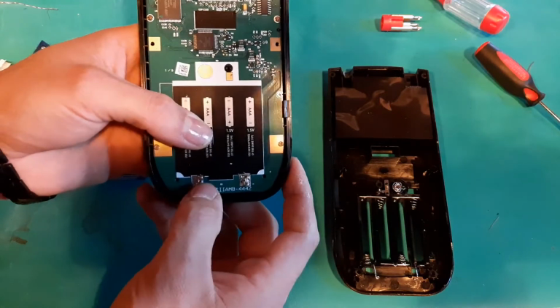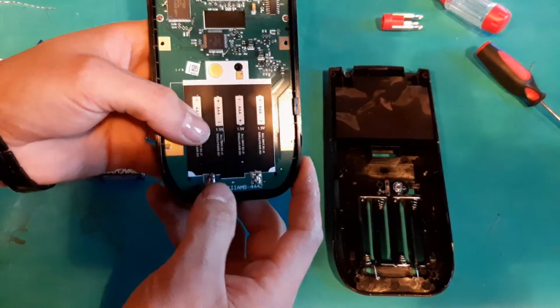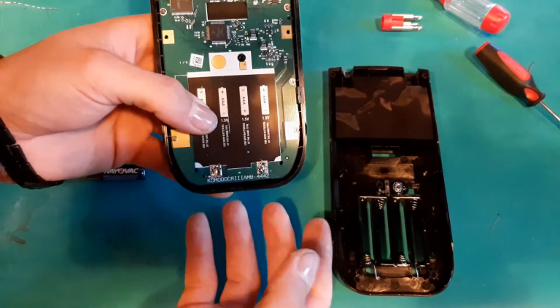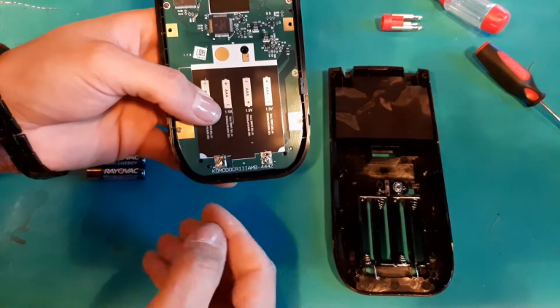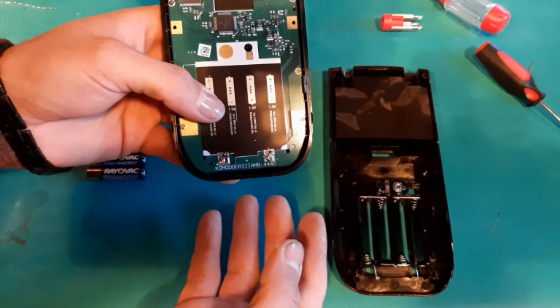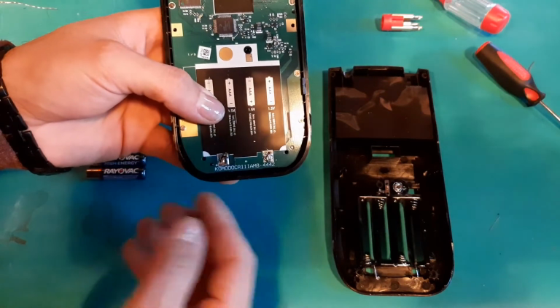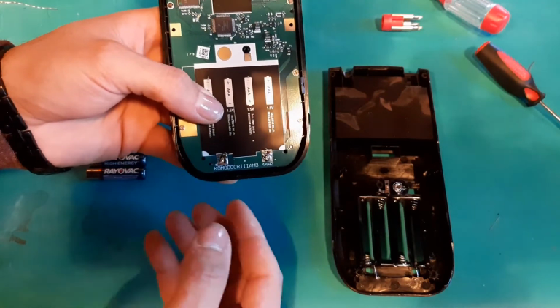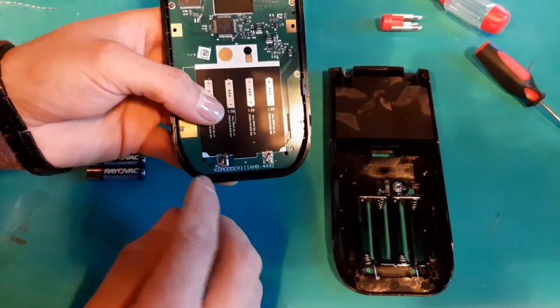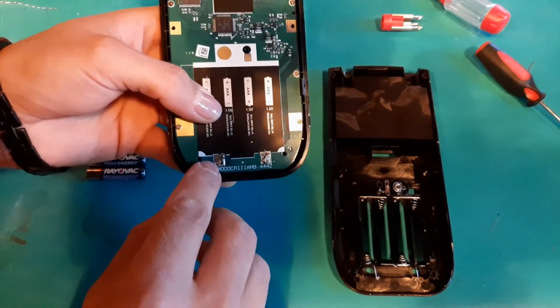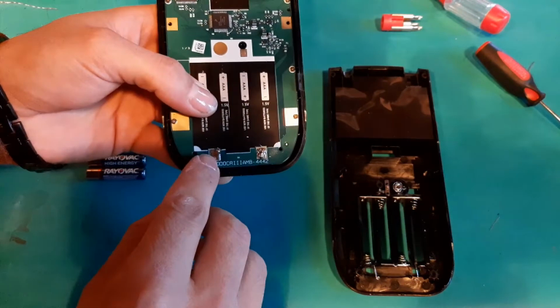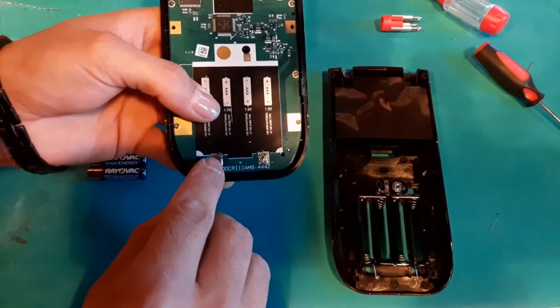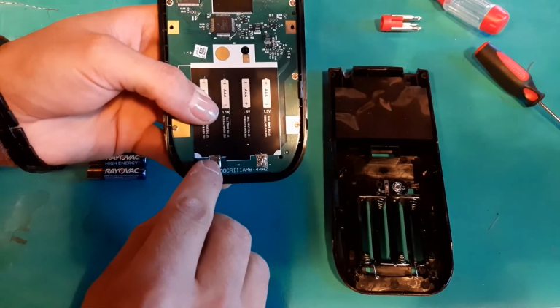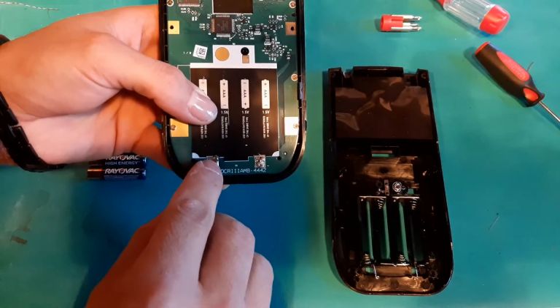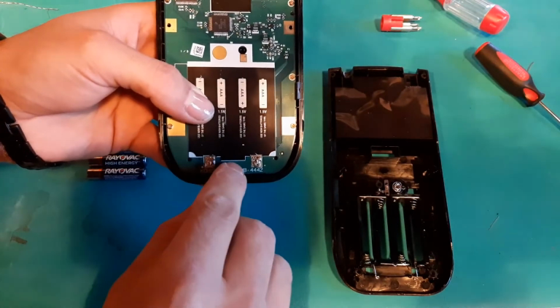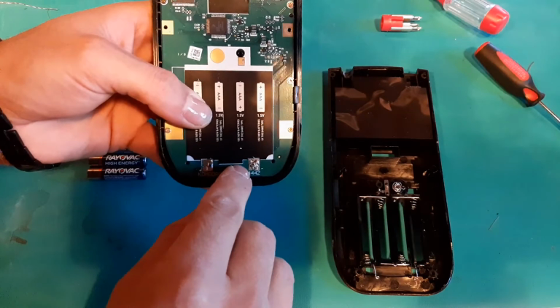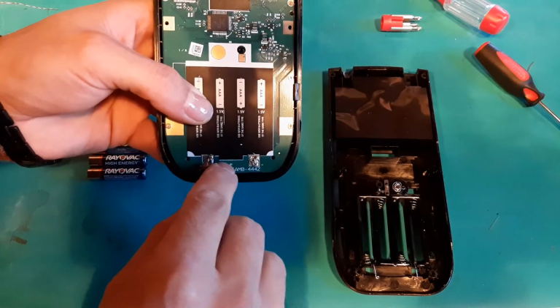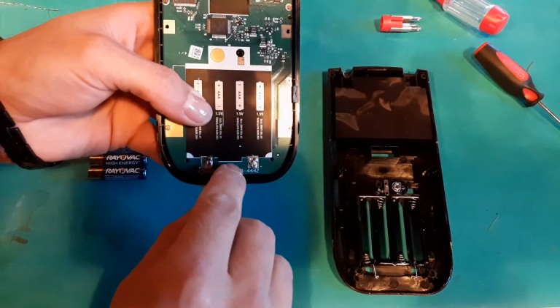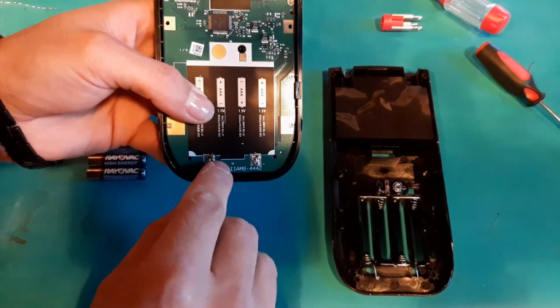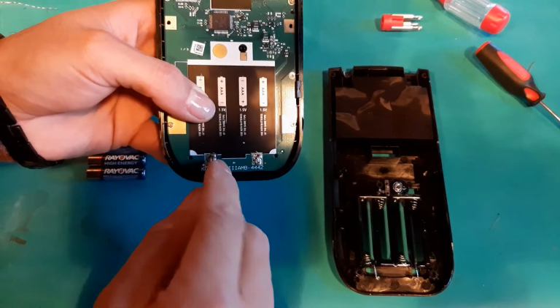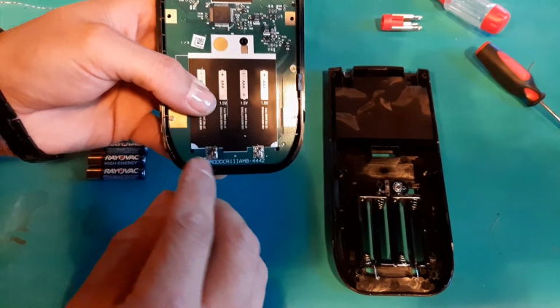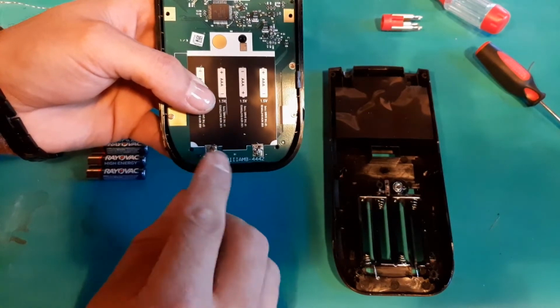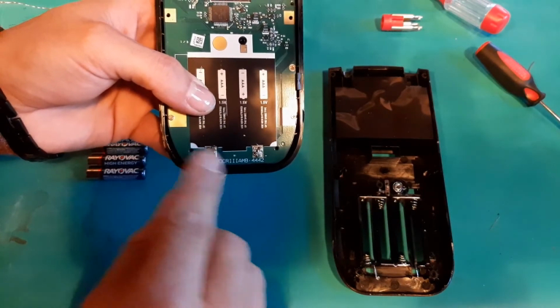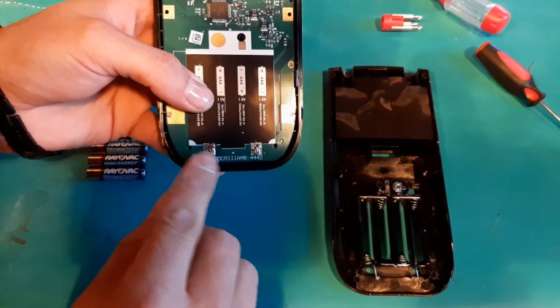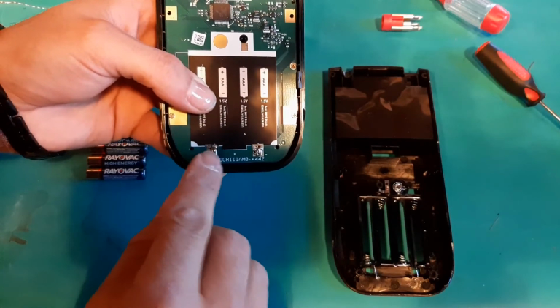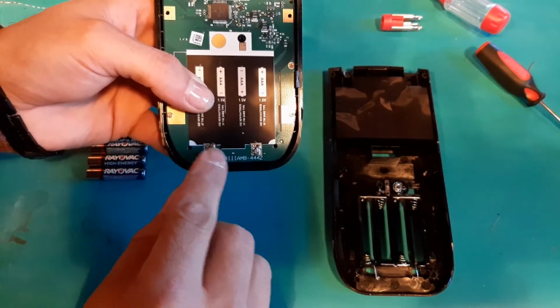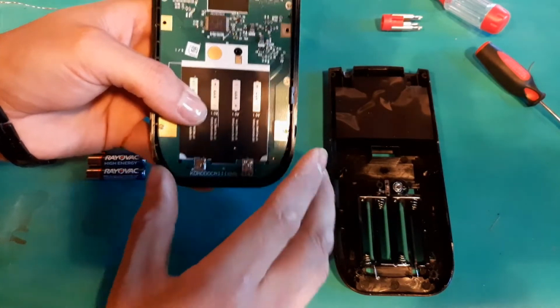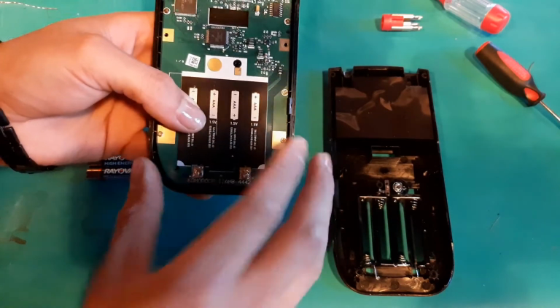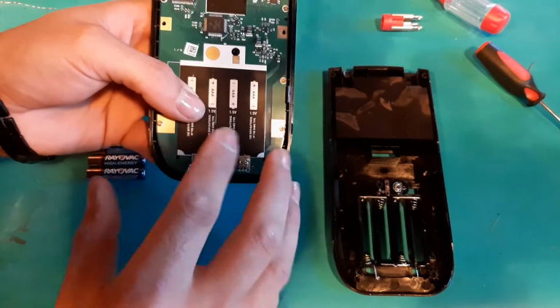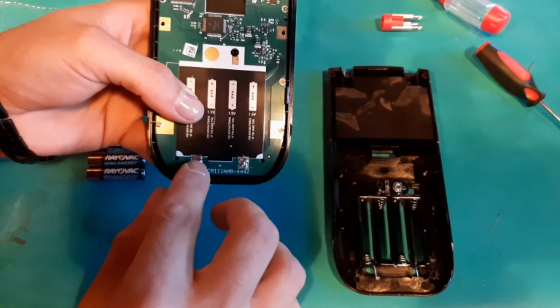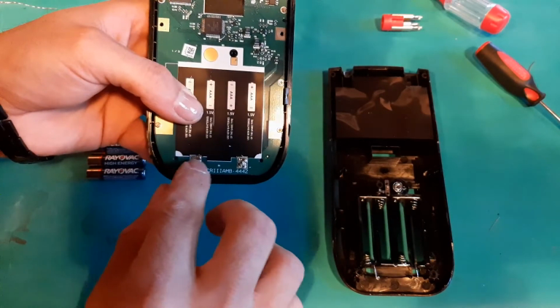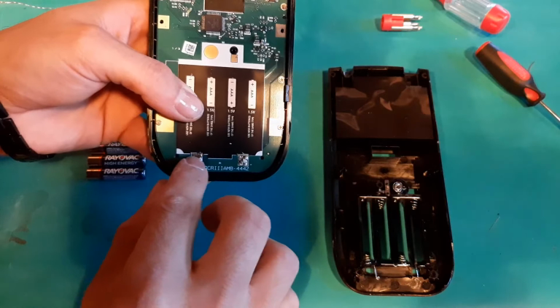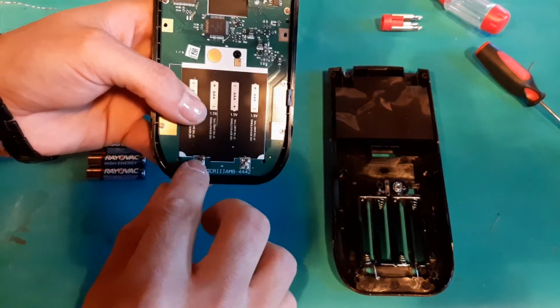If you looked at it closely — I didn't take a picture of it before — but you could see the green circuit board beneath the contacts. It had worn through, just from being shuffled around and the vibrations and whatnot.